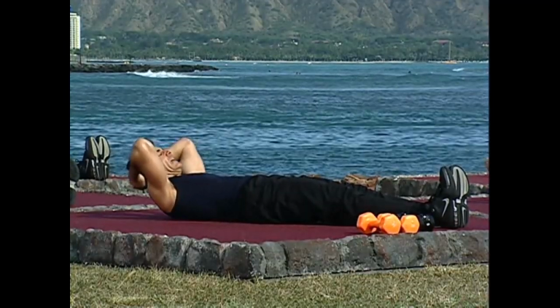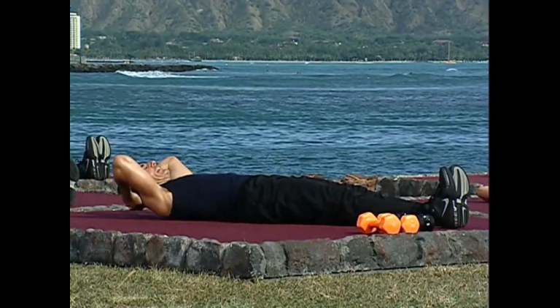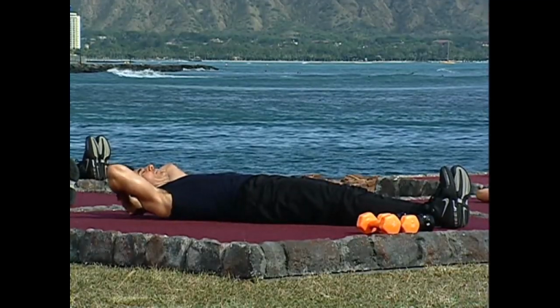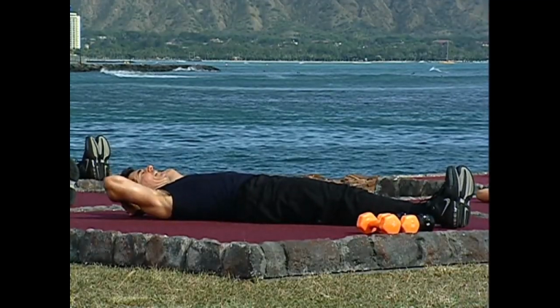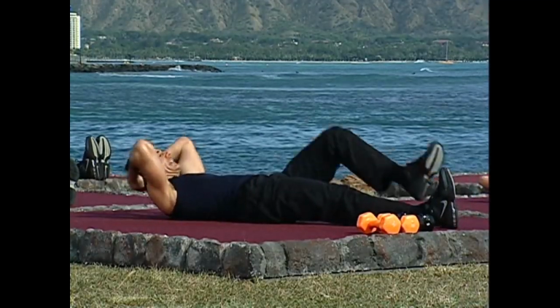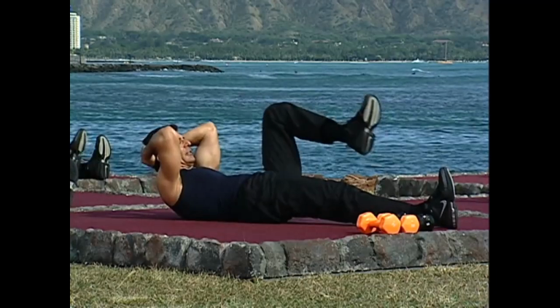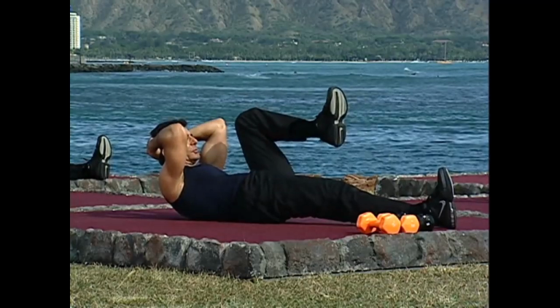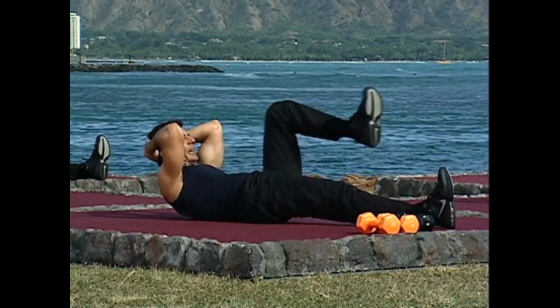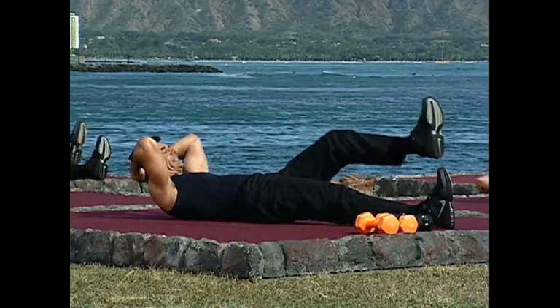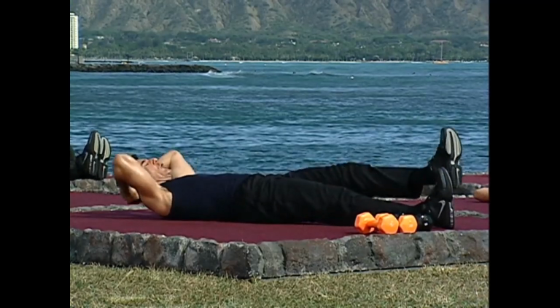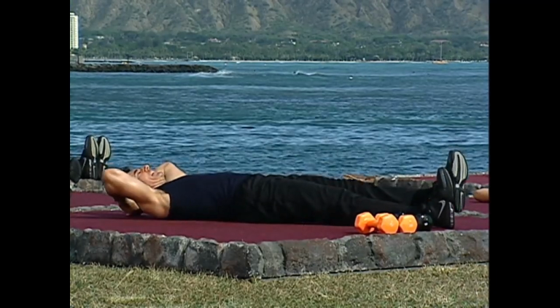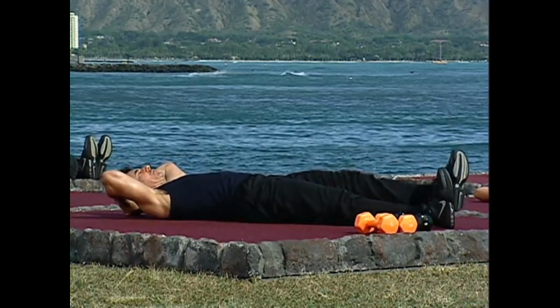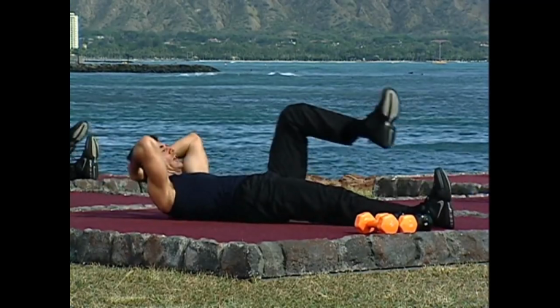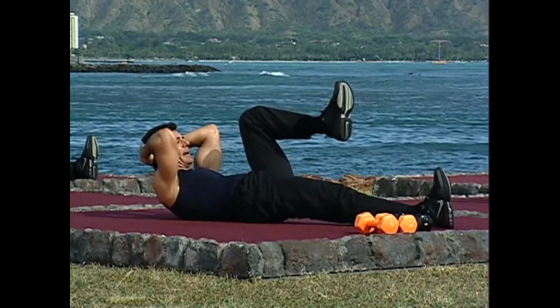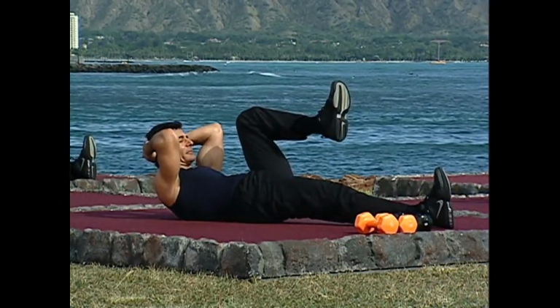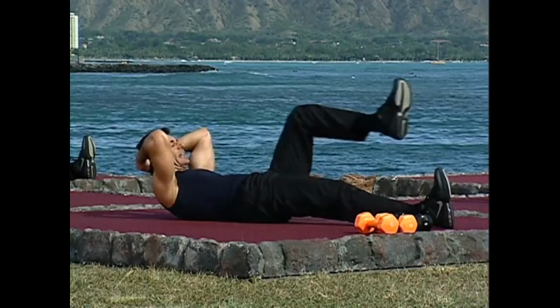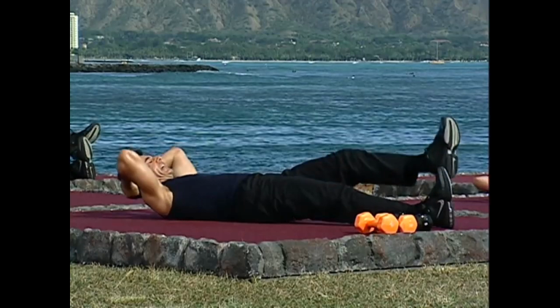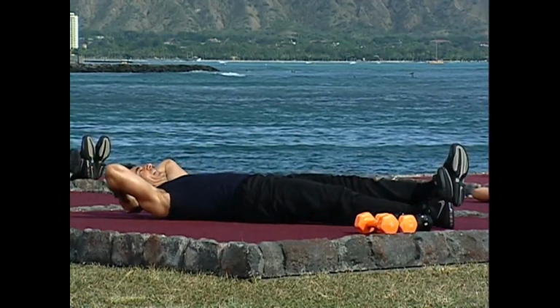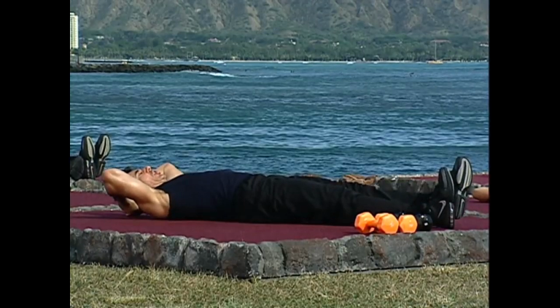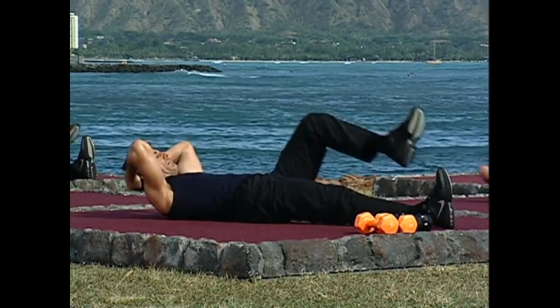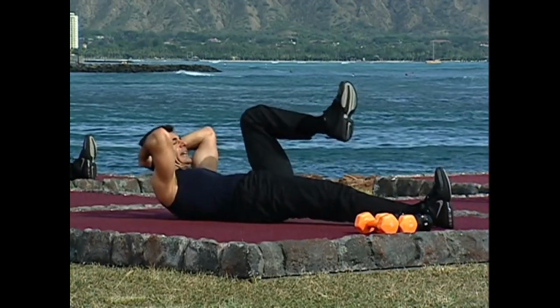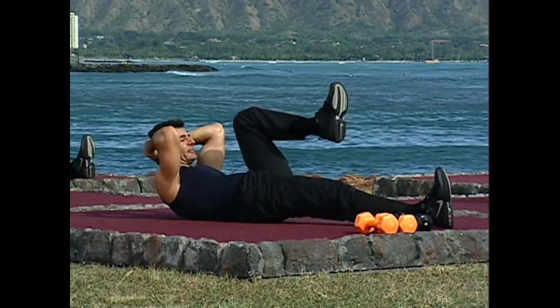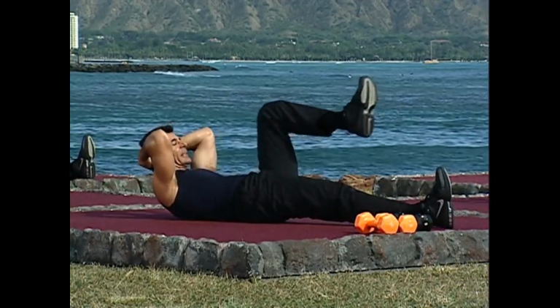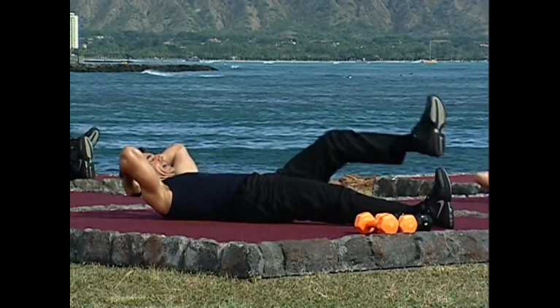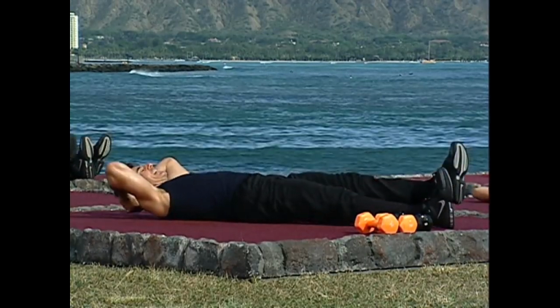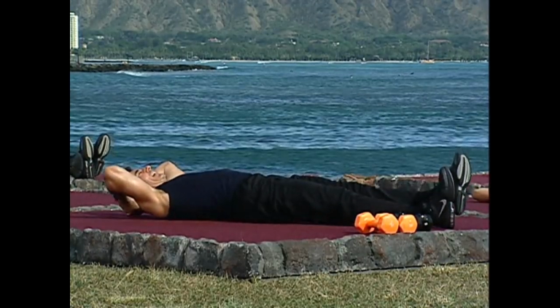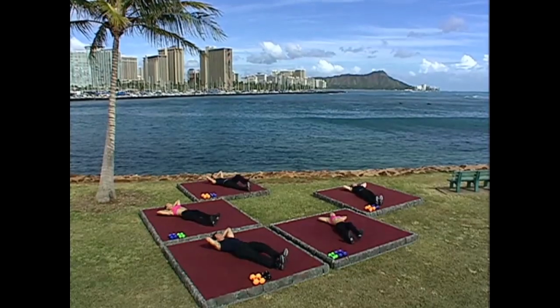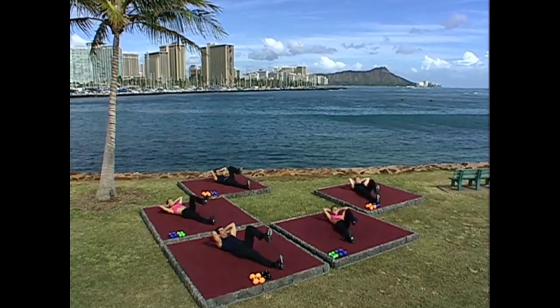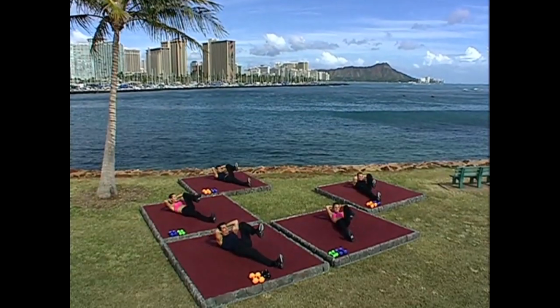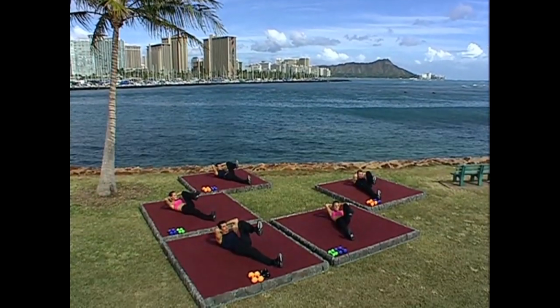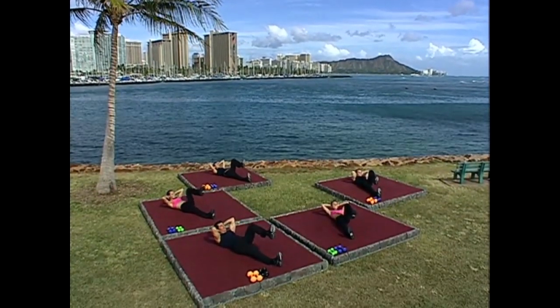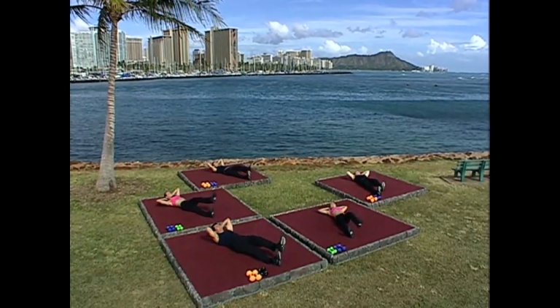Now let's start bringing the knee in. In on two and extend. Don't let that heel touch the floor. Pull in, extend. Pull in, and extend.